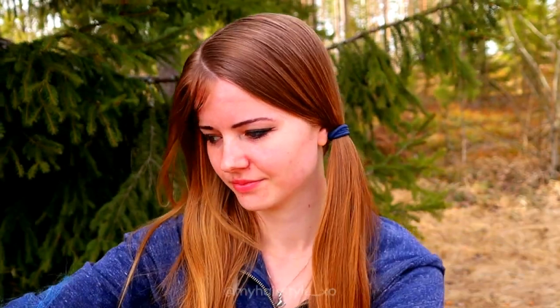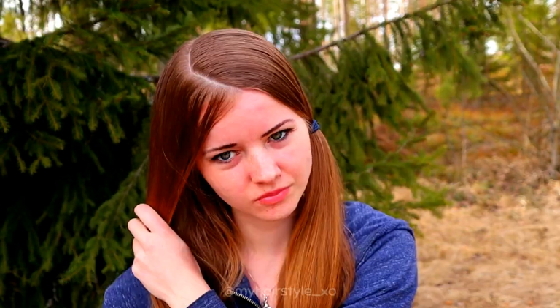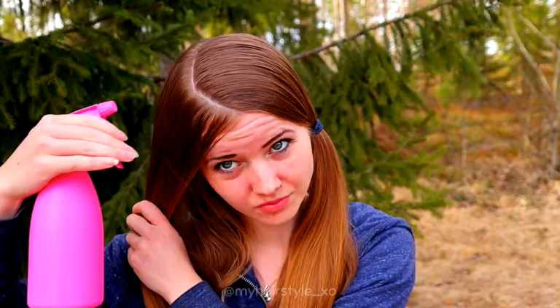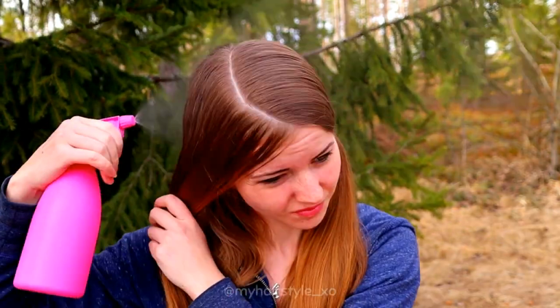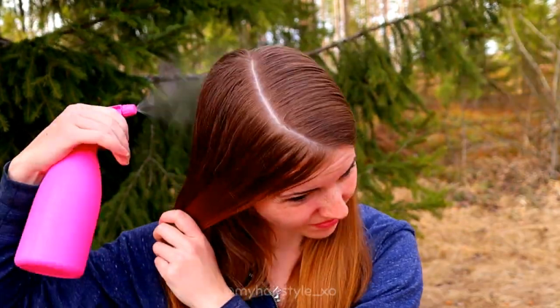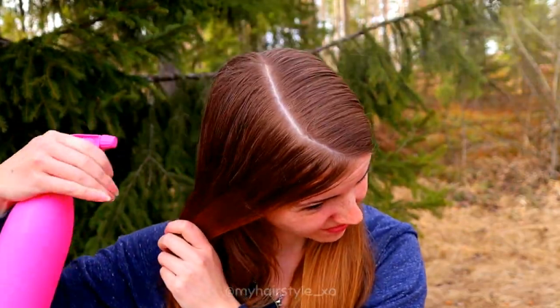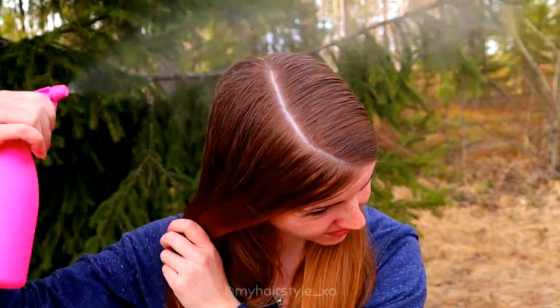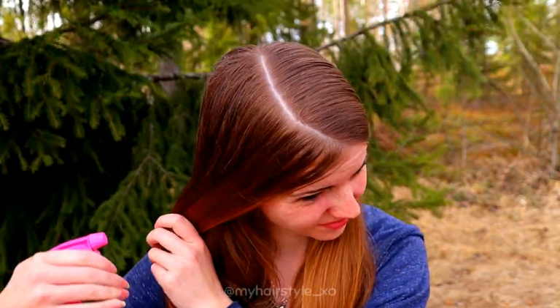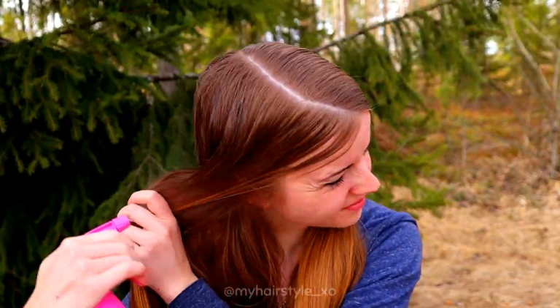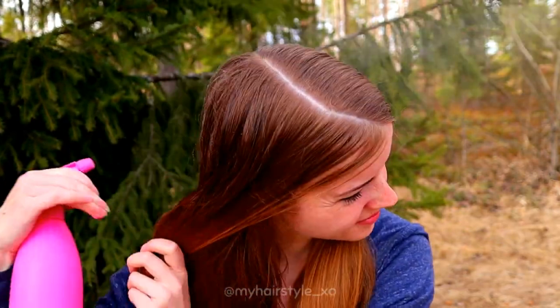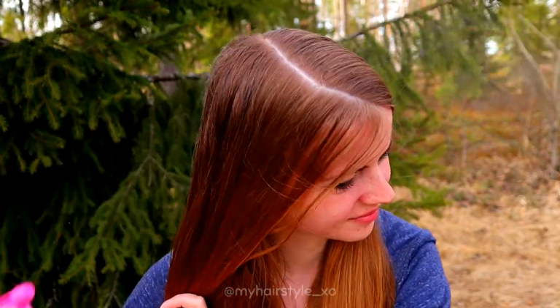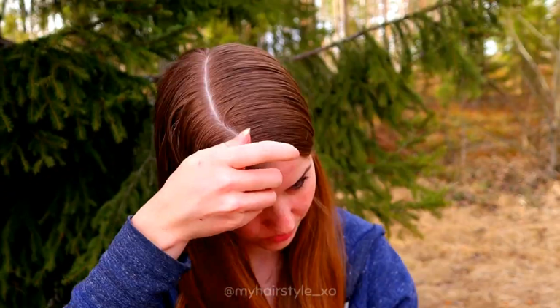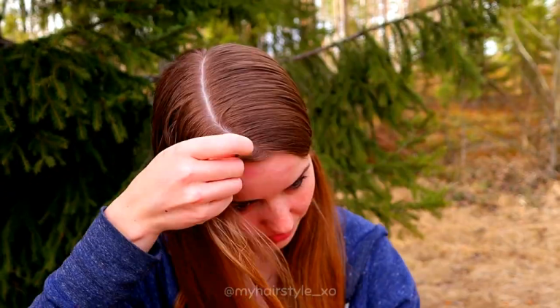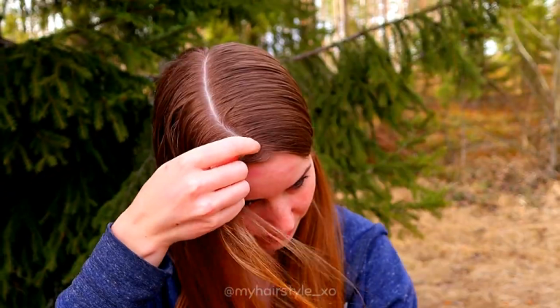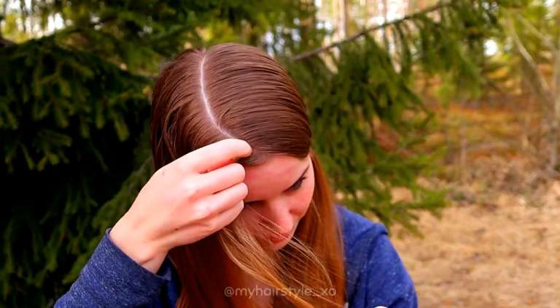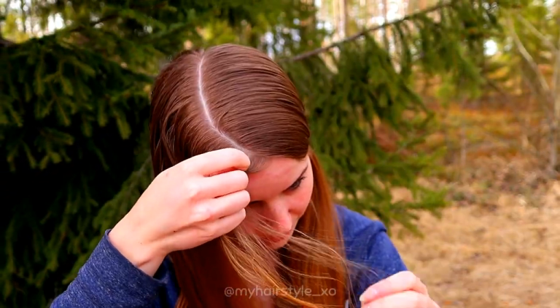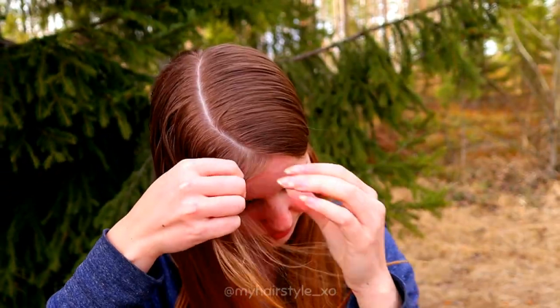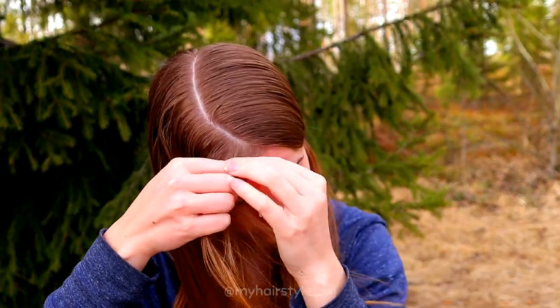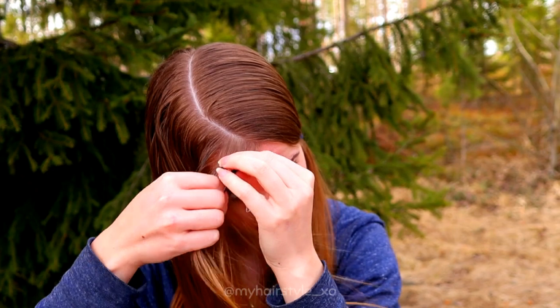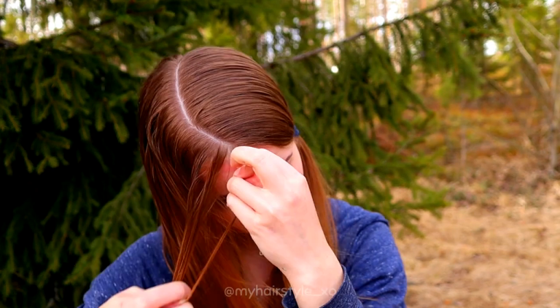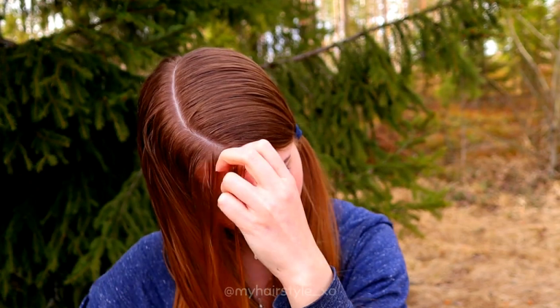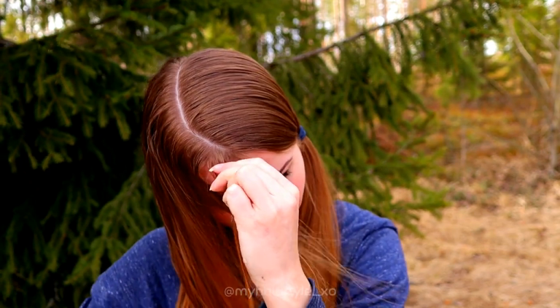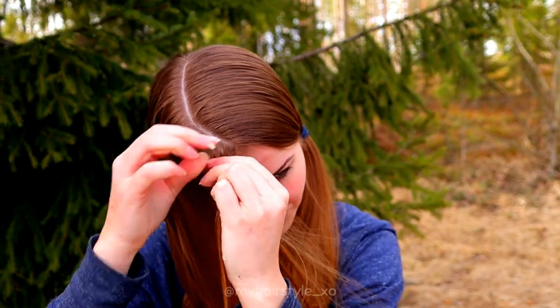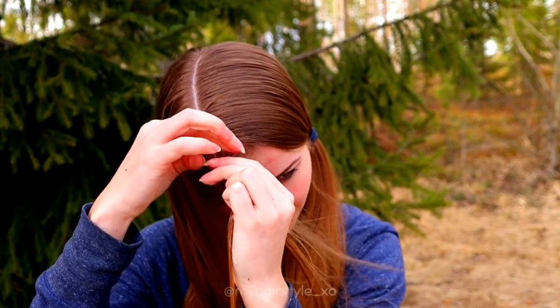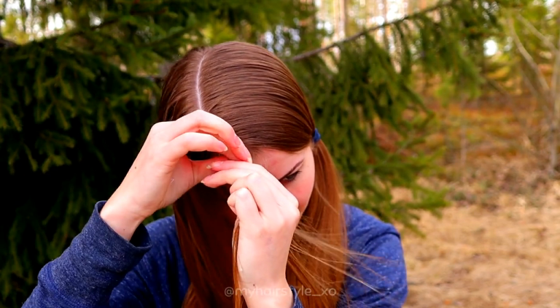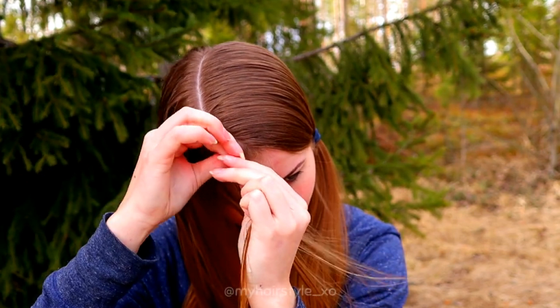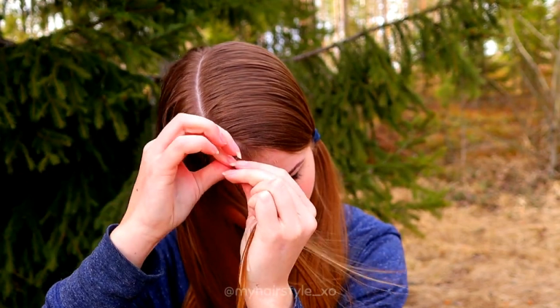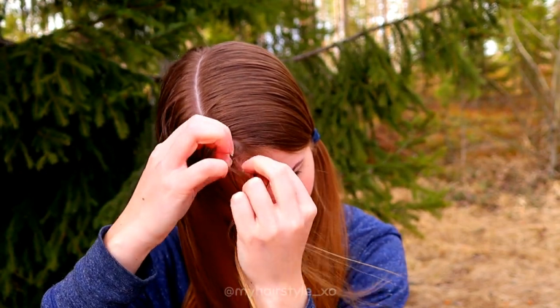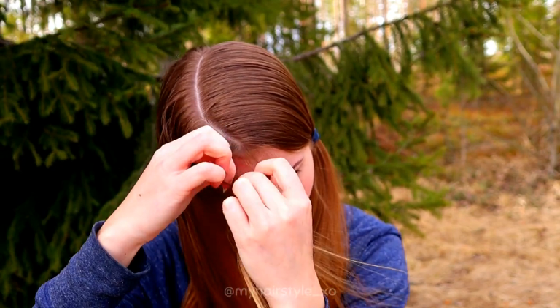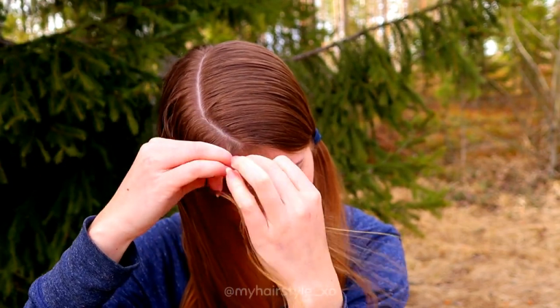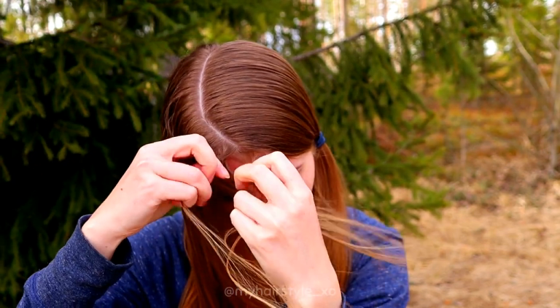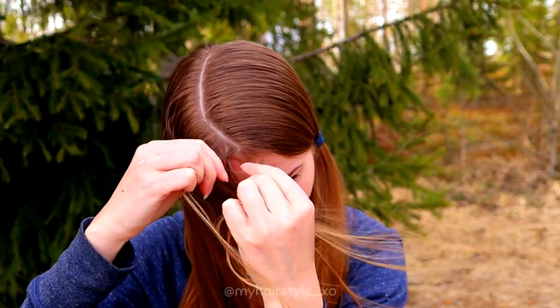I use for this hair some extensions. Then I spray some water to my hair before starting the braiding.